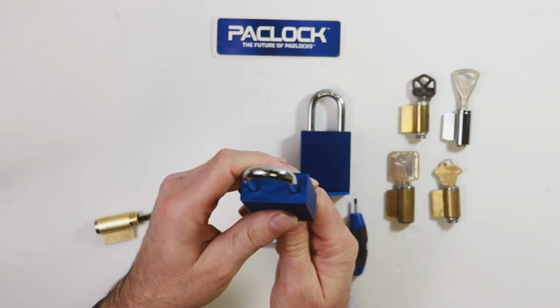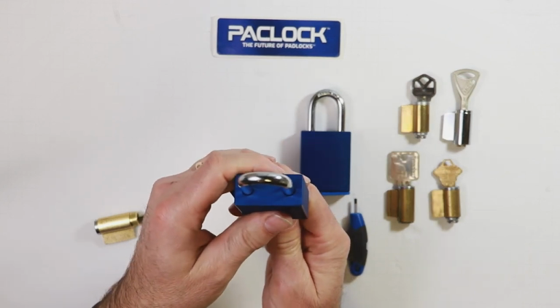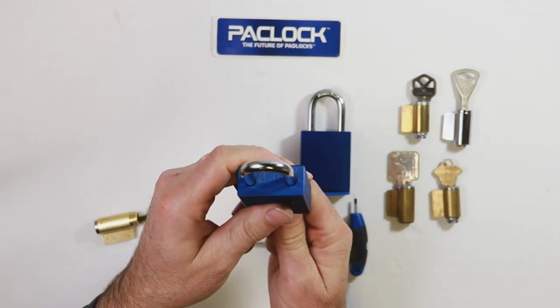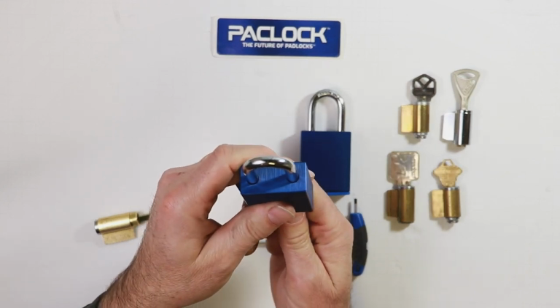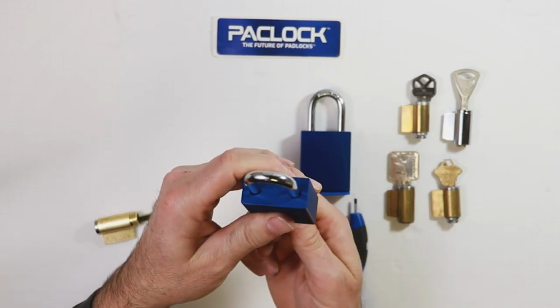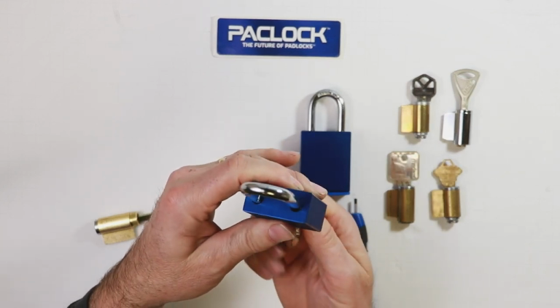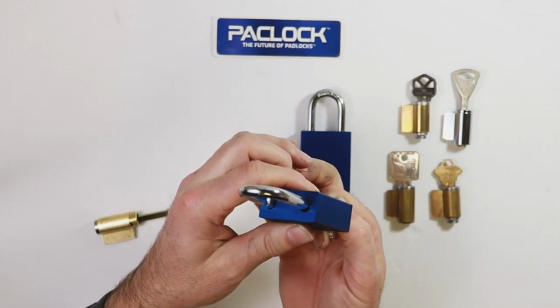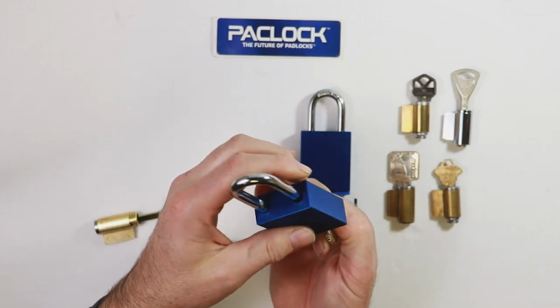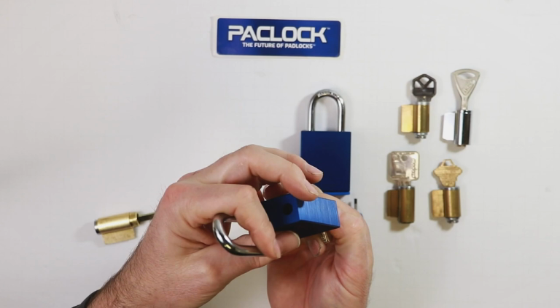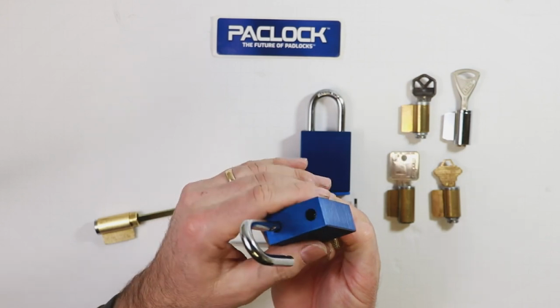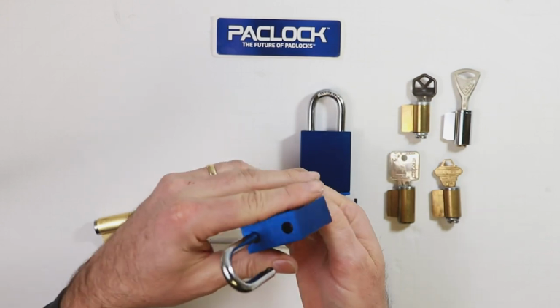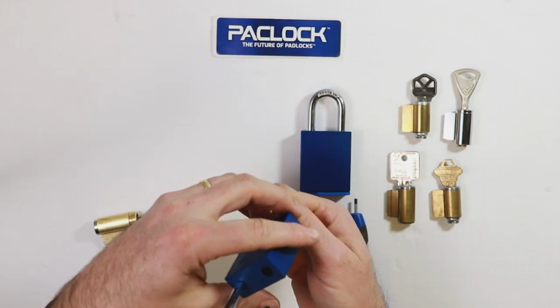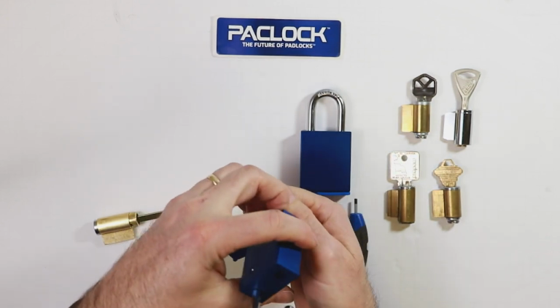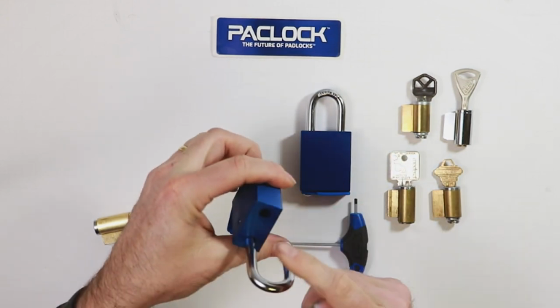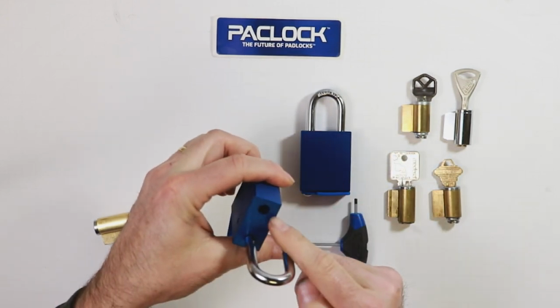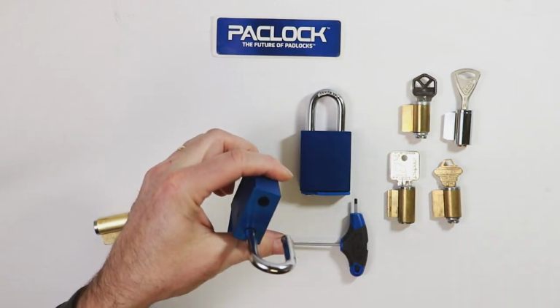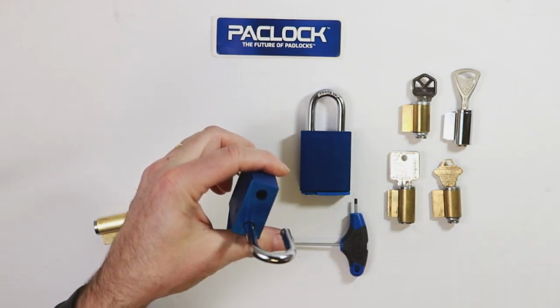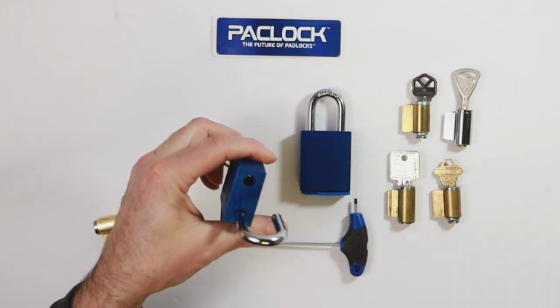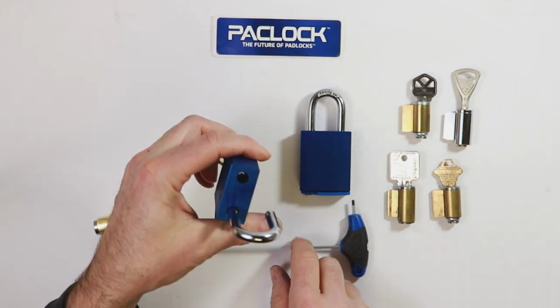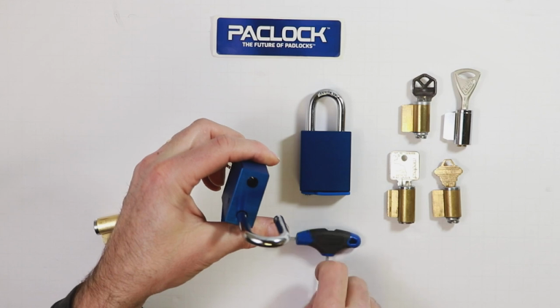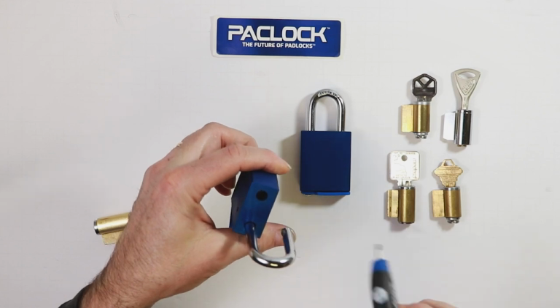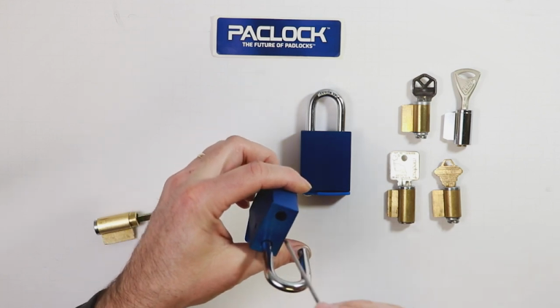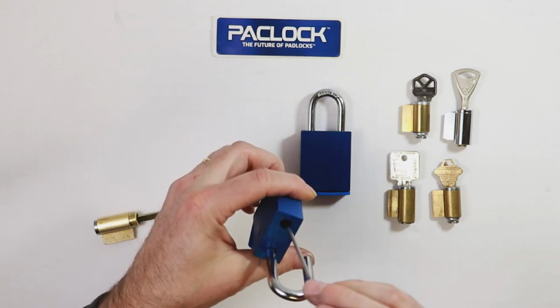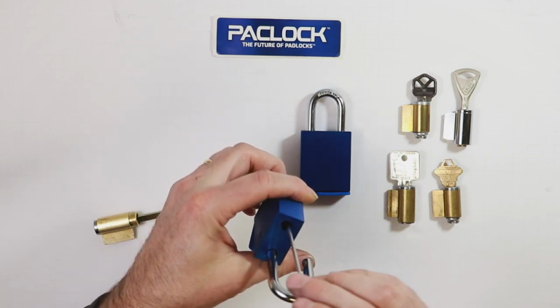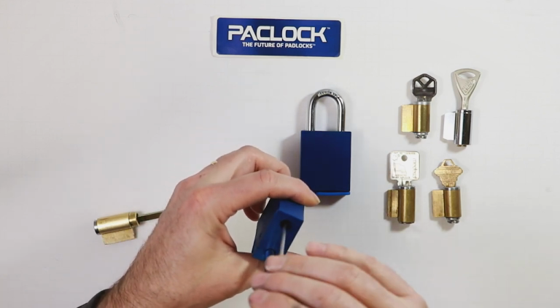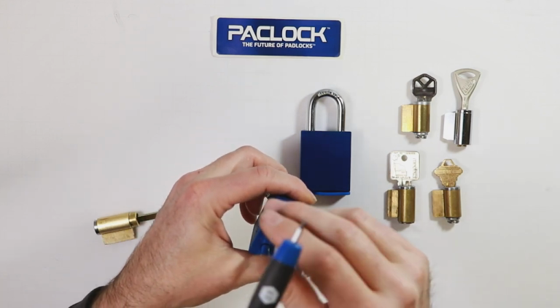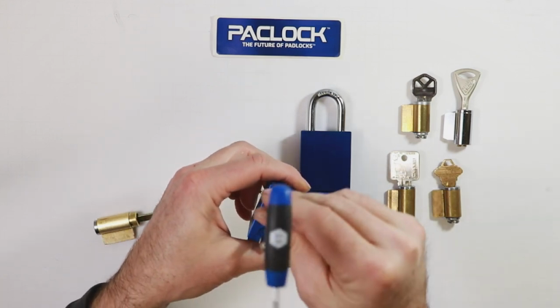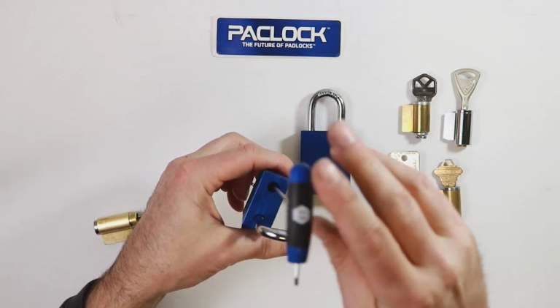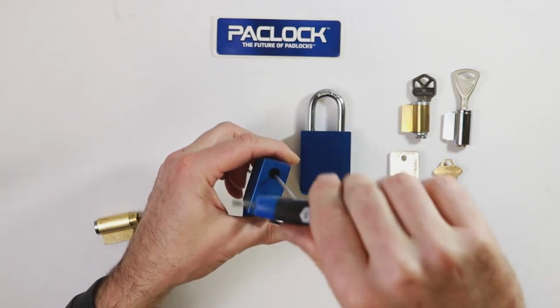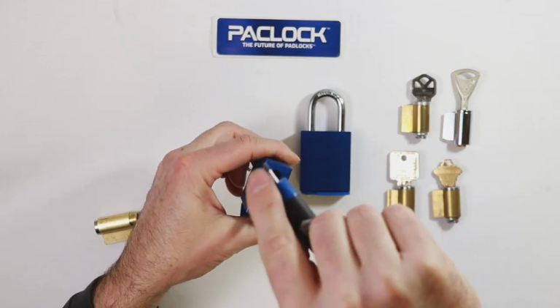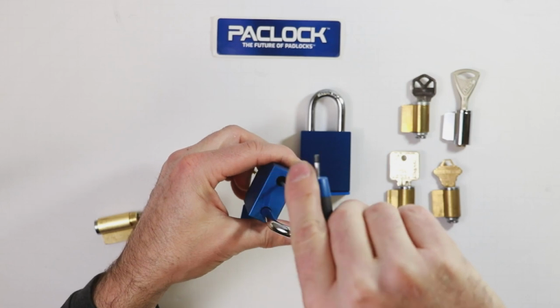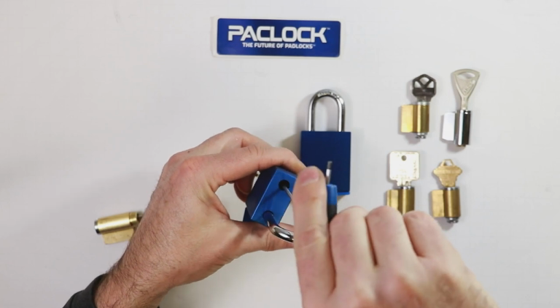Turn it so it's right-side facing up, unlock the padlock, and what you're going to find now inside is the halonet screw. Go ahead and take your wrench and tighten it up nice and snug.